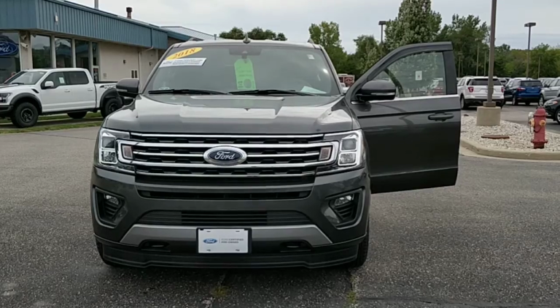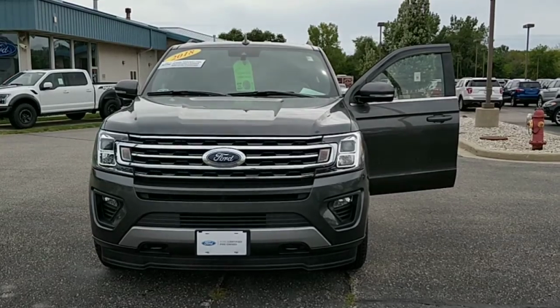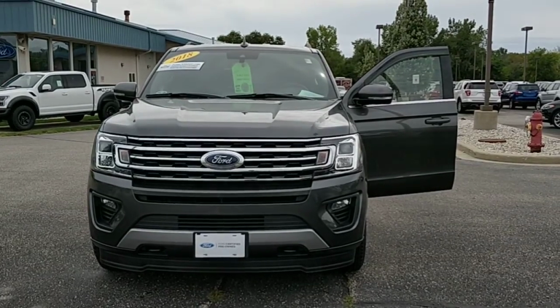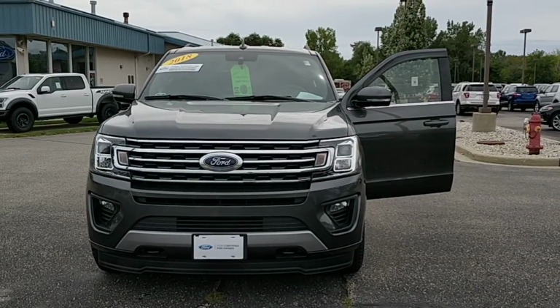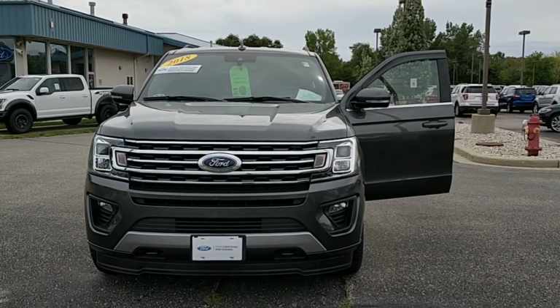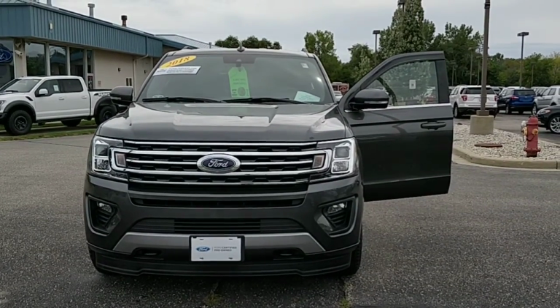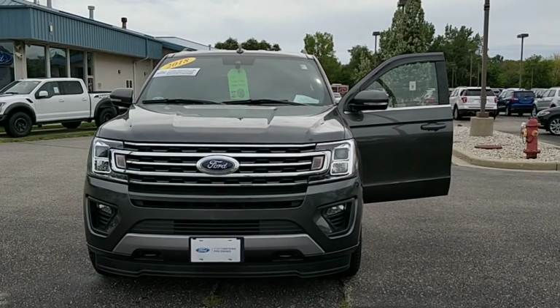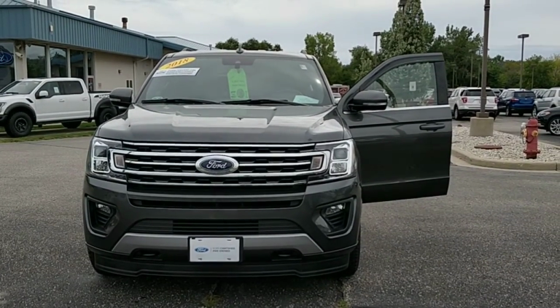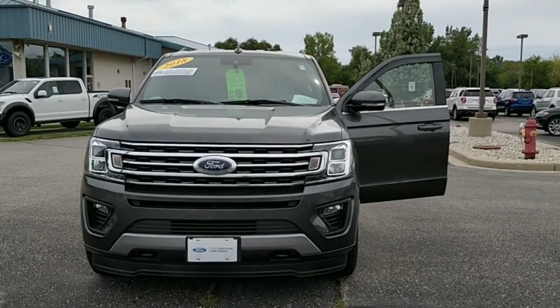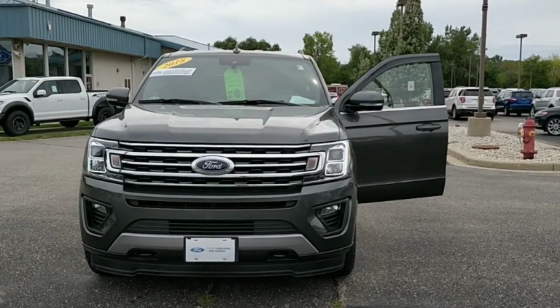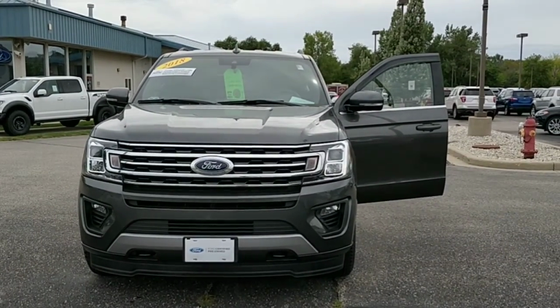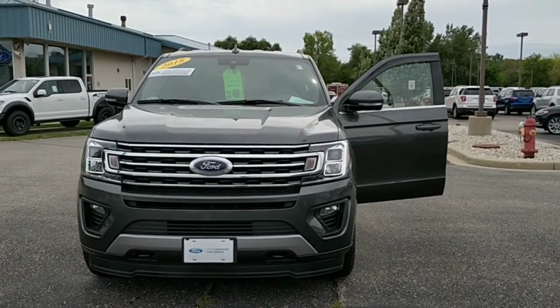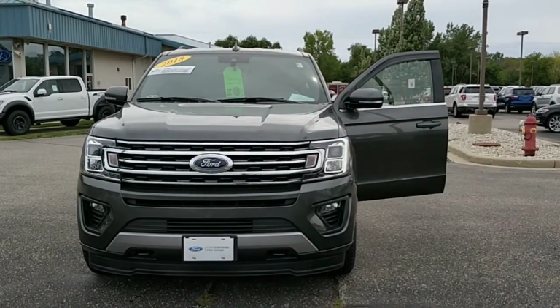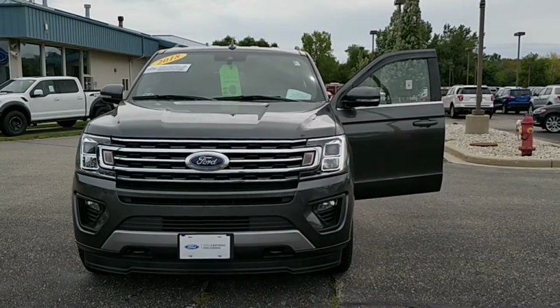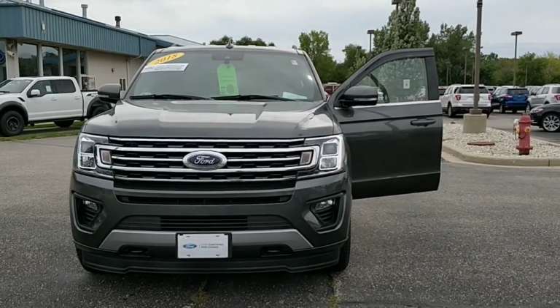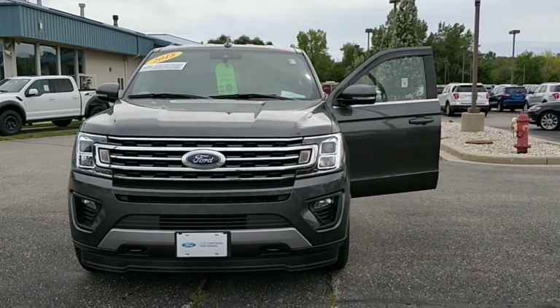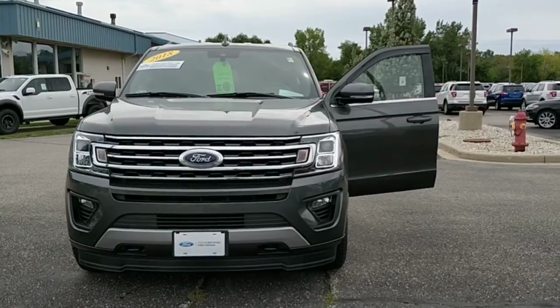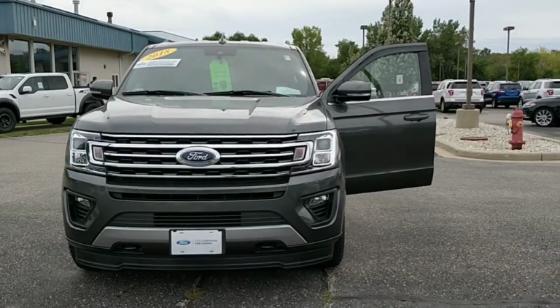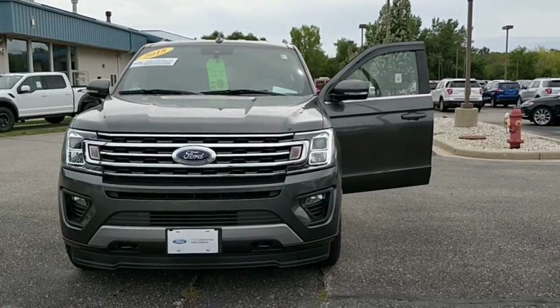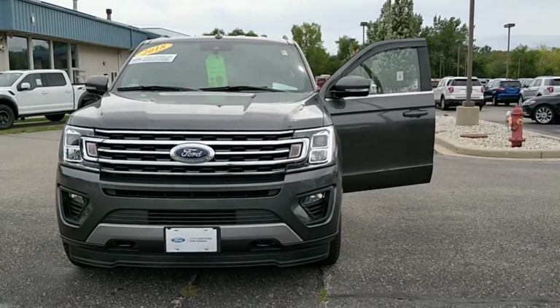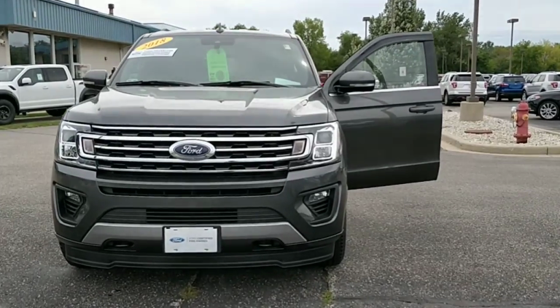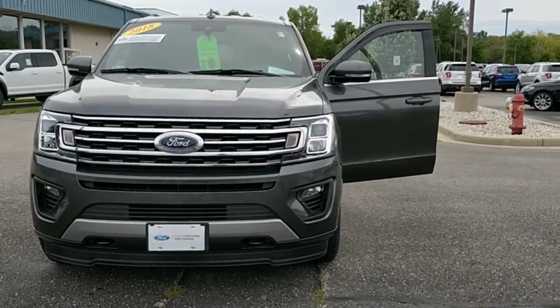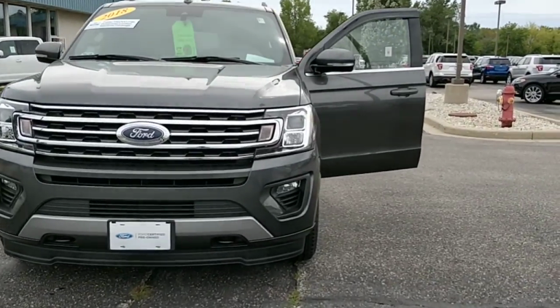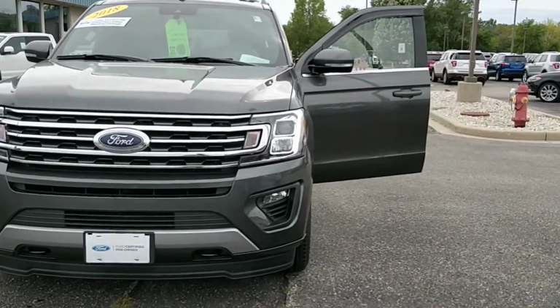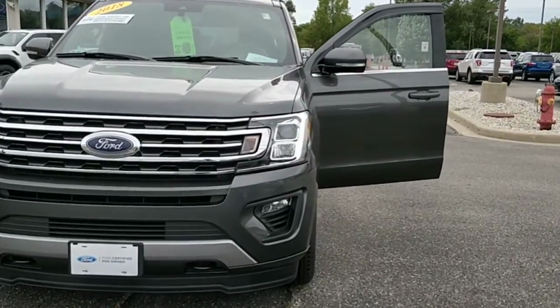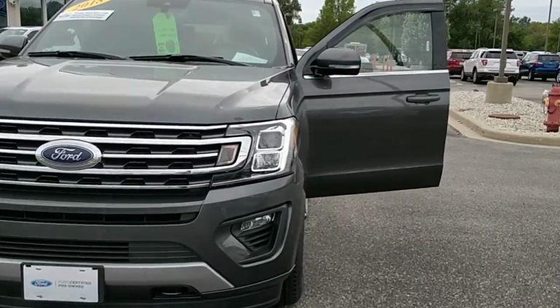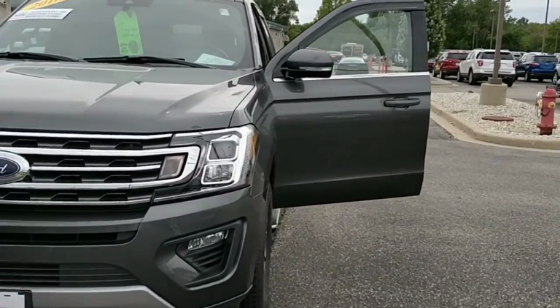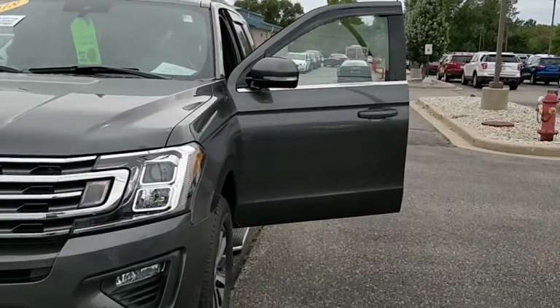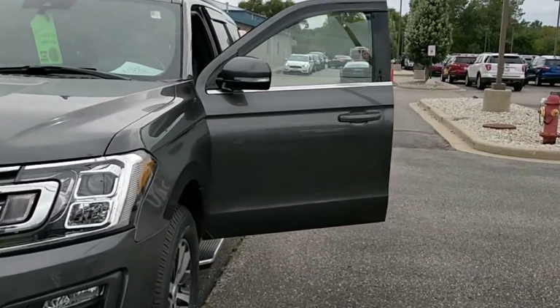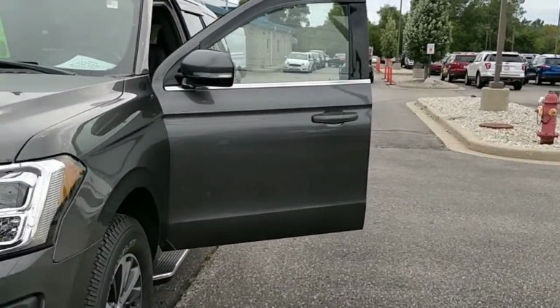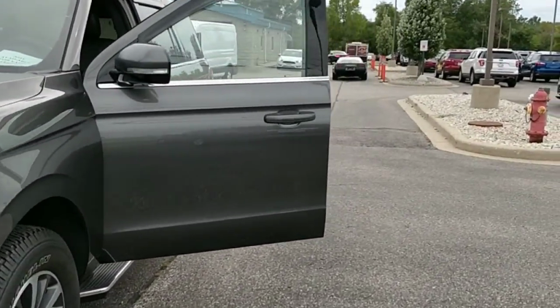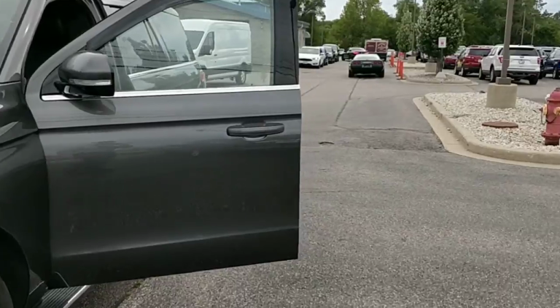Hey there, Alex Cooper here from Gordy Boucher Ford of Kenosha, doing a quick video on this 2018 Ford Expedition. This thing is just wonderful — only 4,000 miles.